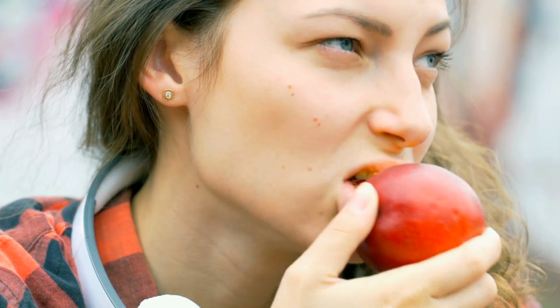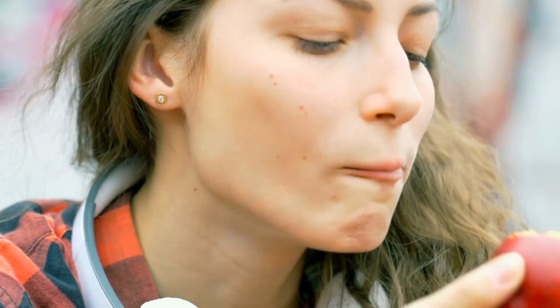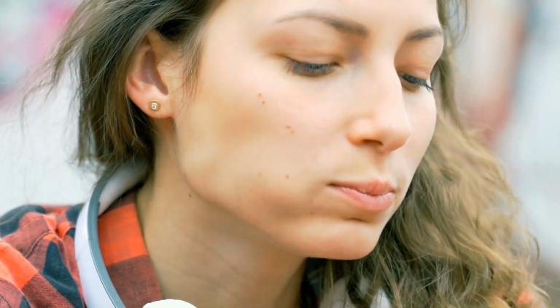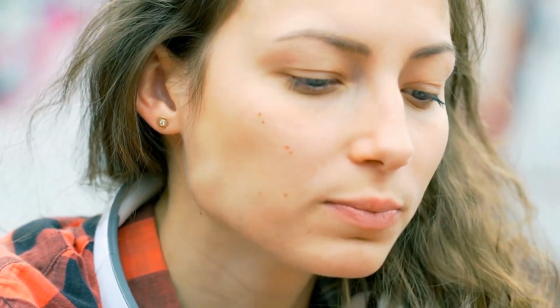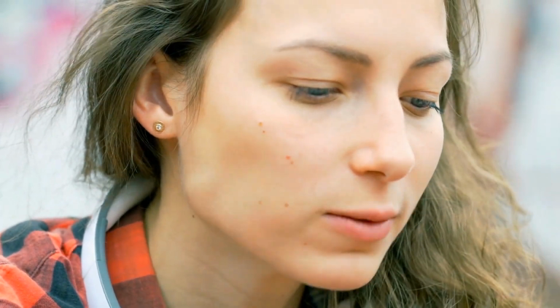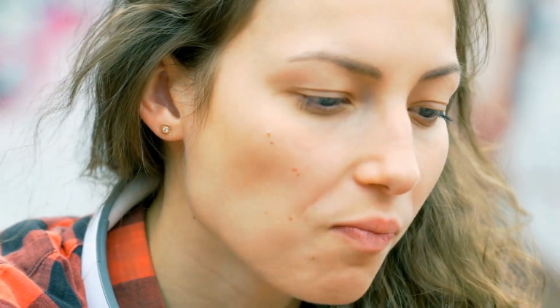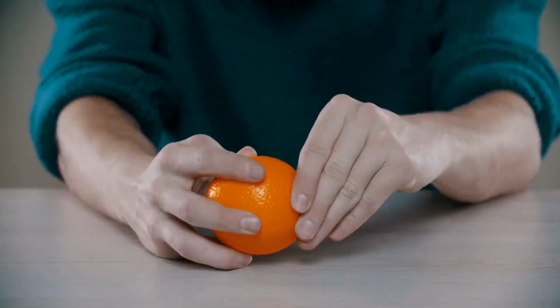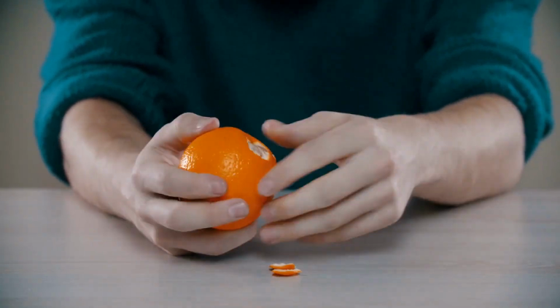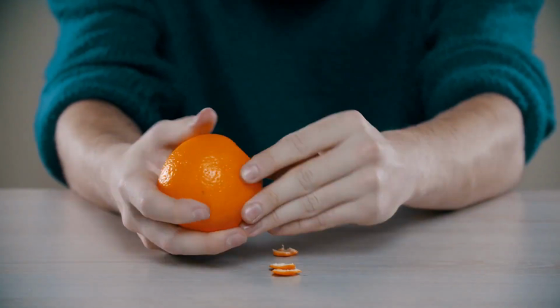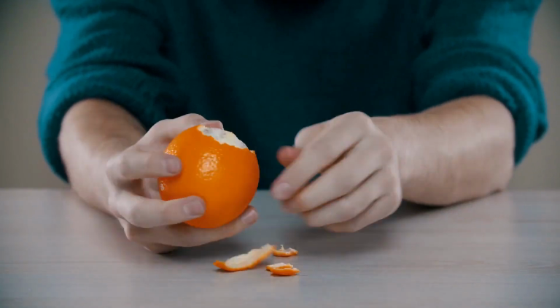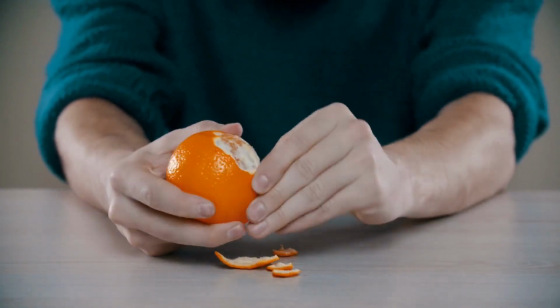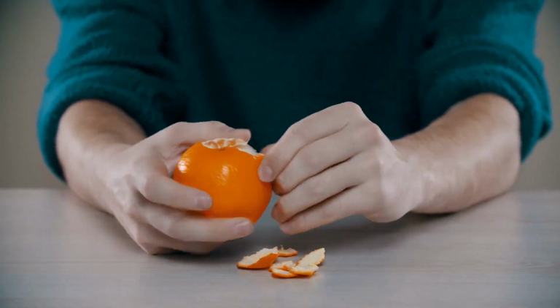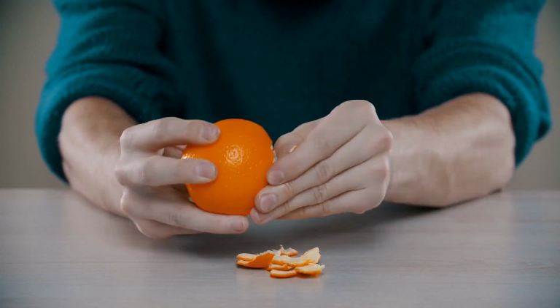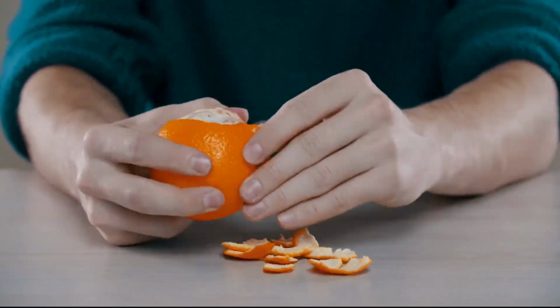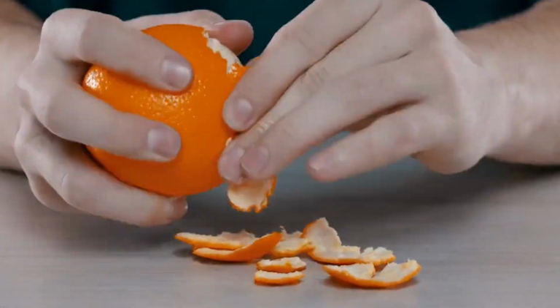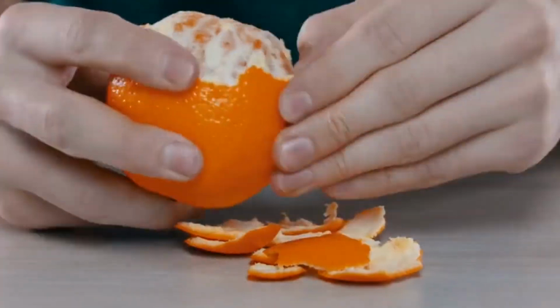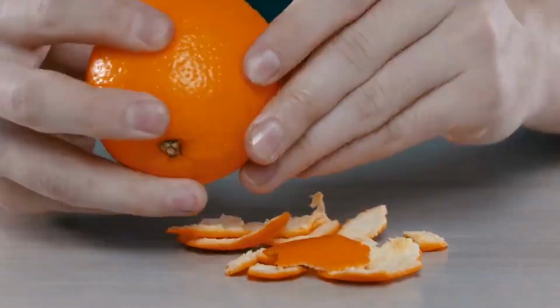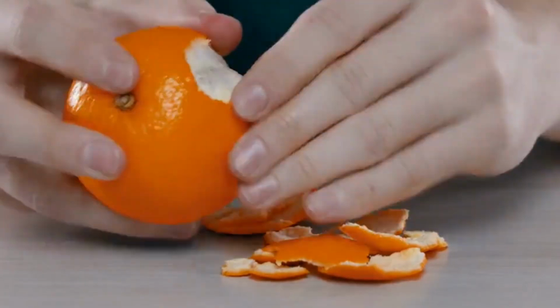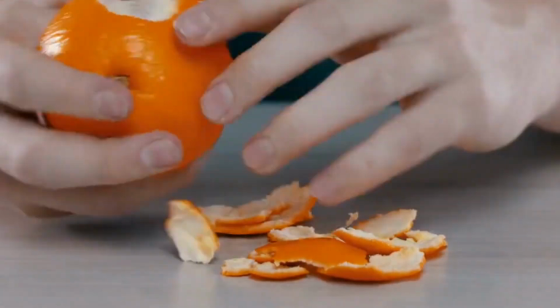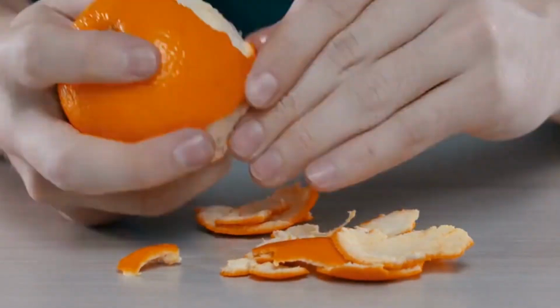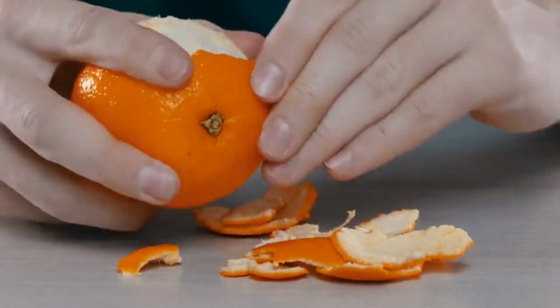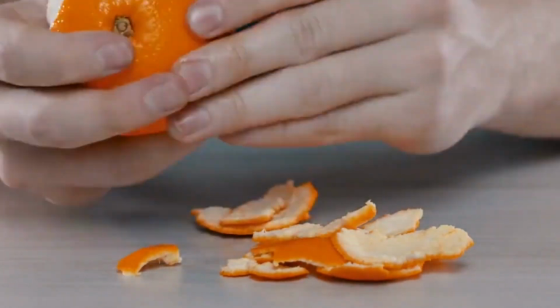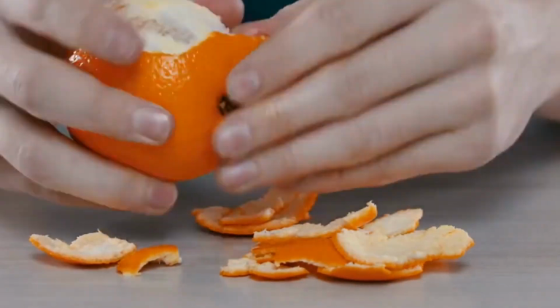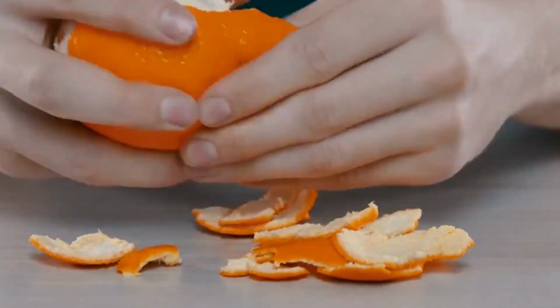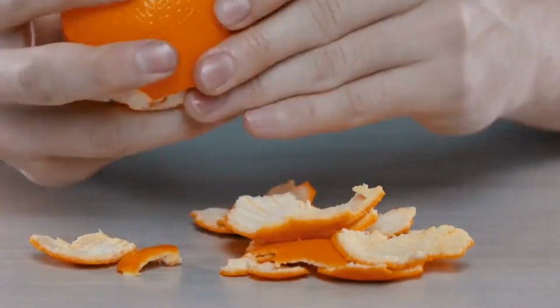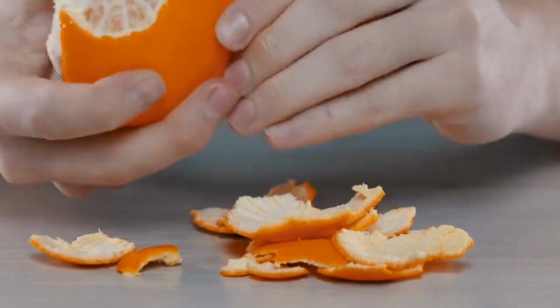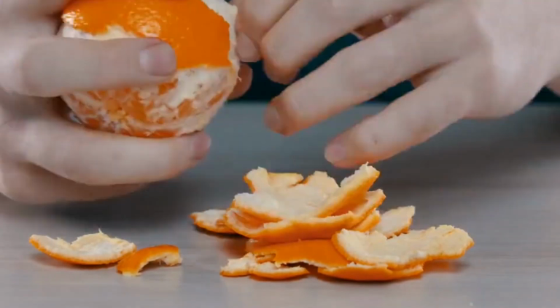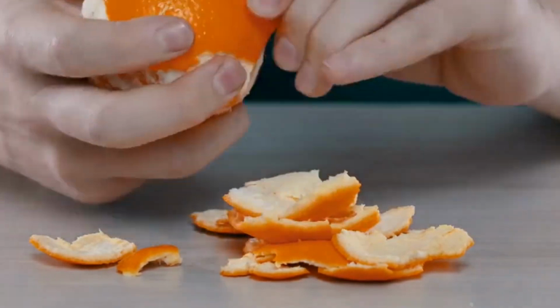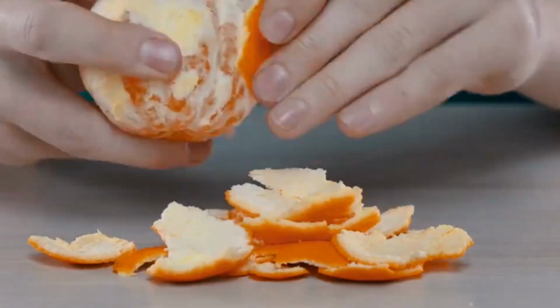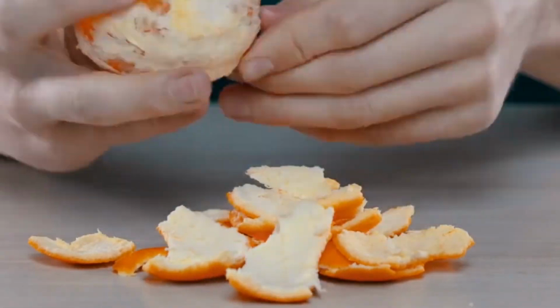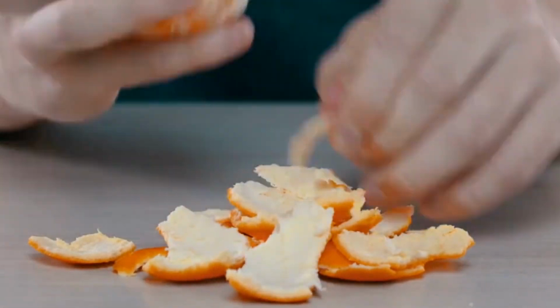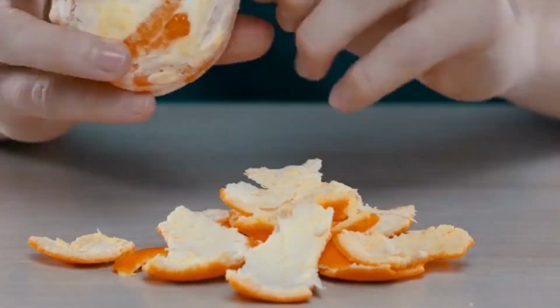So we all know the benefits of eating fruits, but what if I told you the best part is often the one we throw away? Yep, the peels. Packed with fiber, antioxidants, and detoxifying properties, these peels are about to become your new secret ingredient.